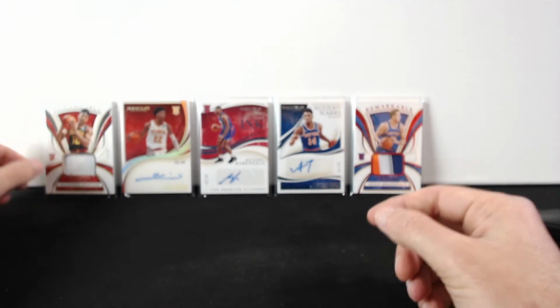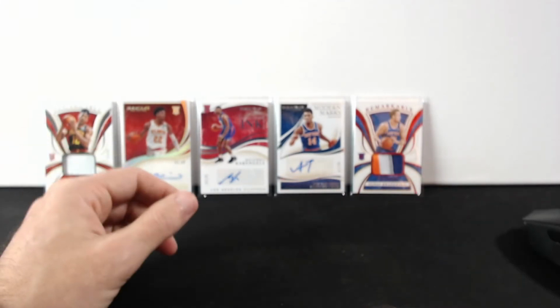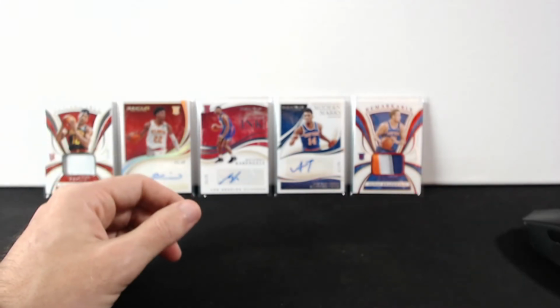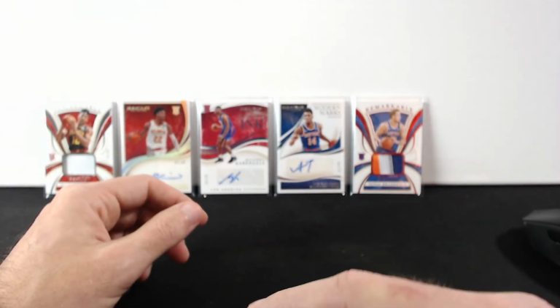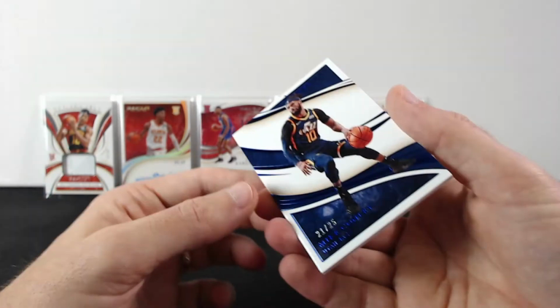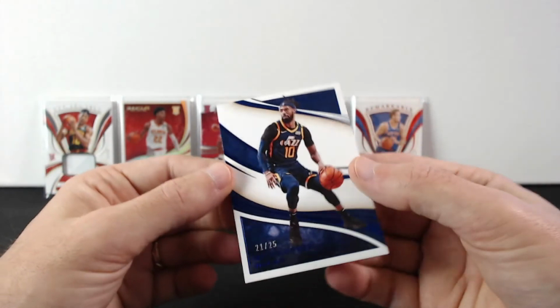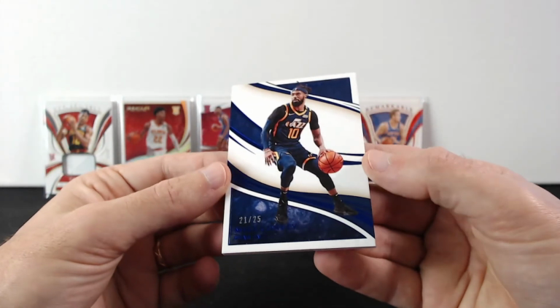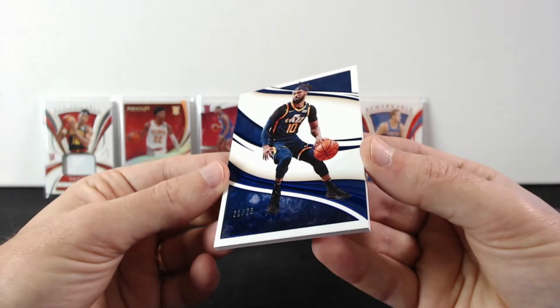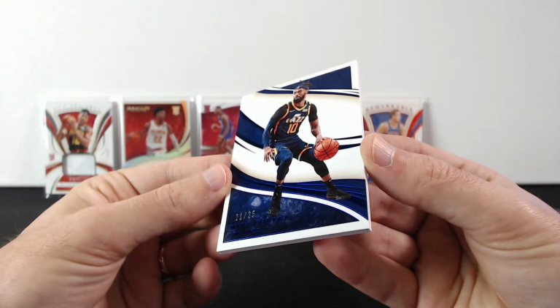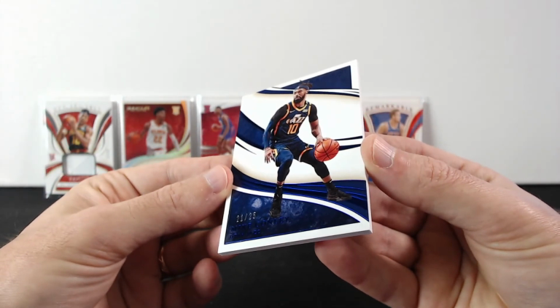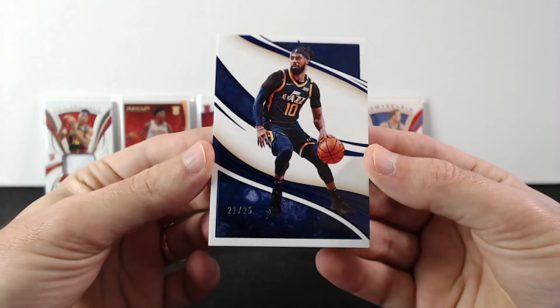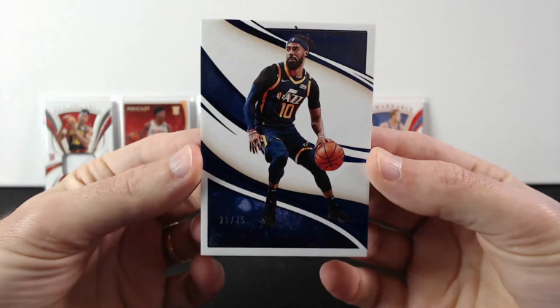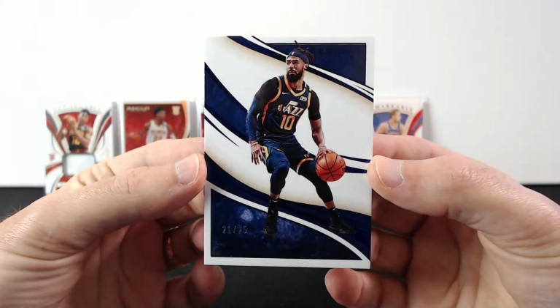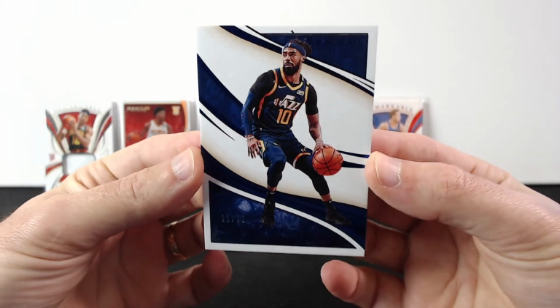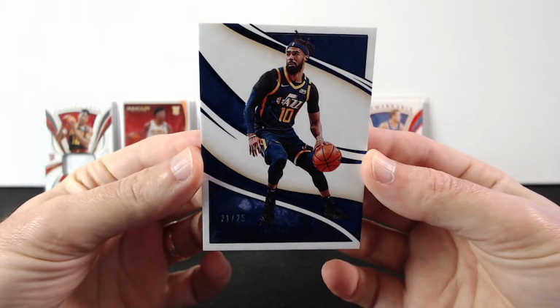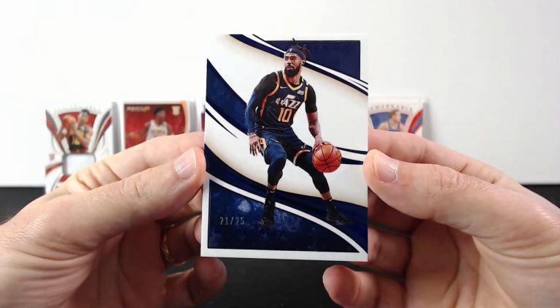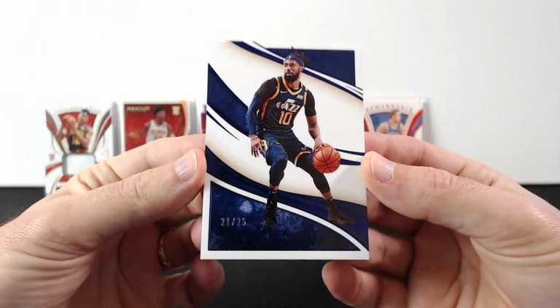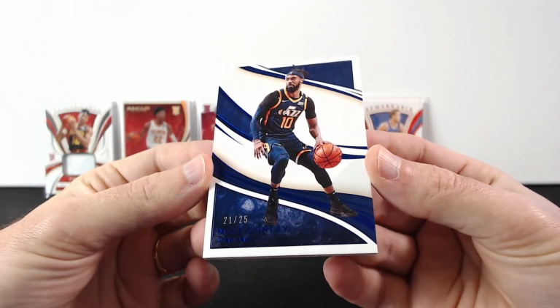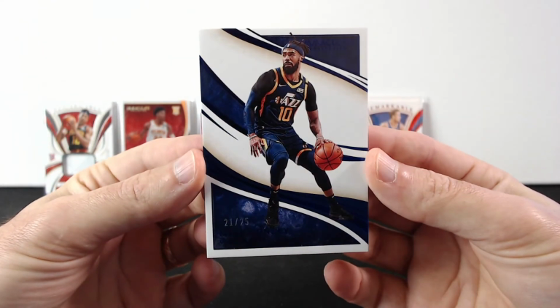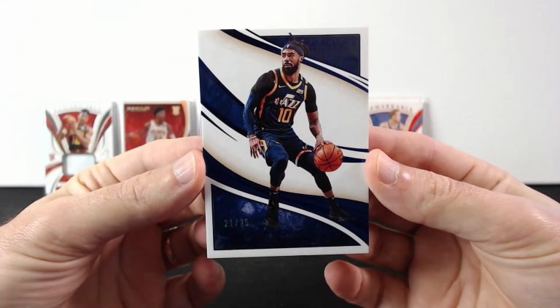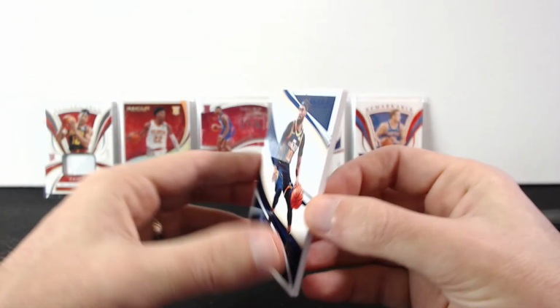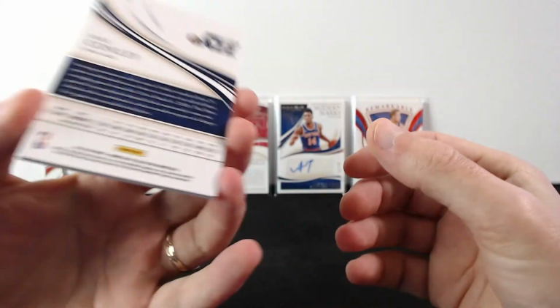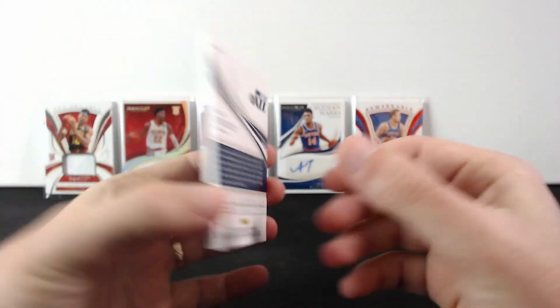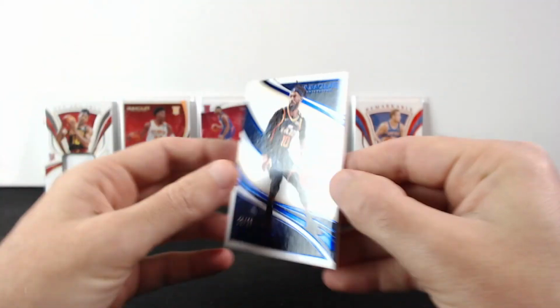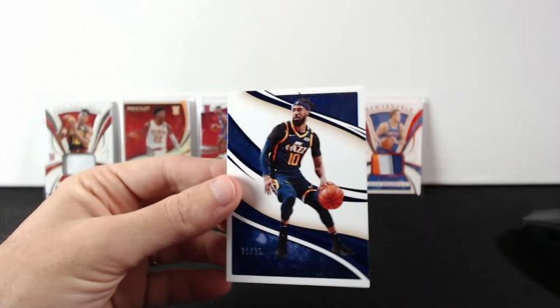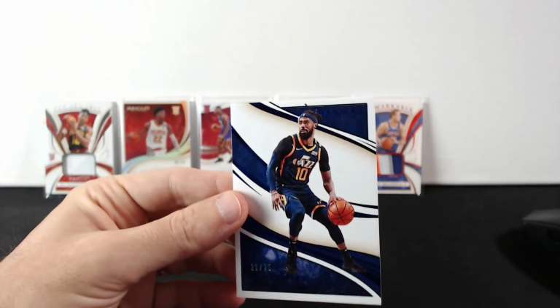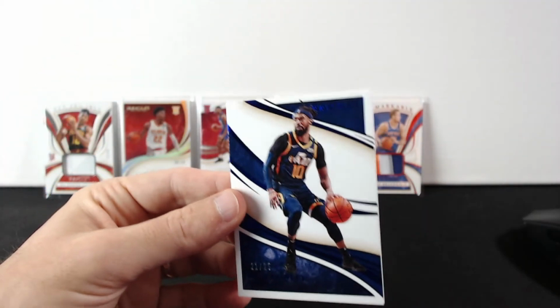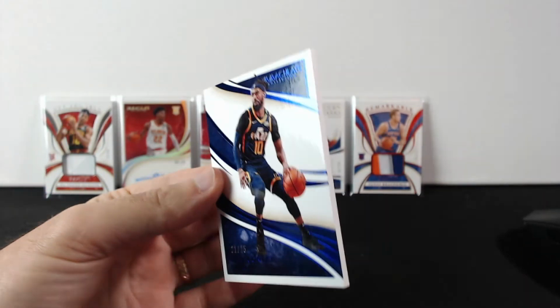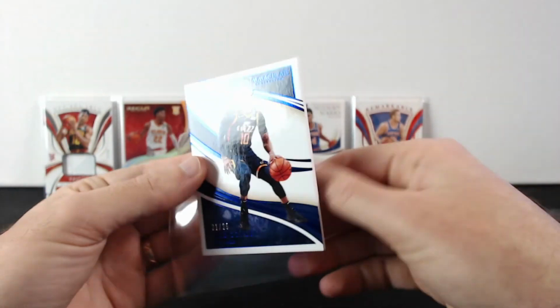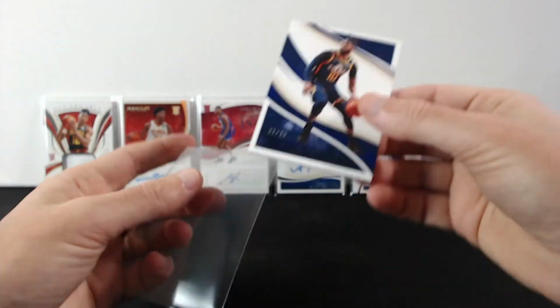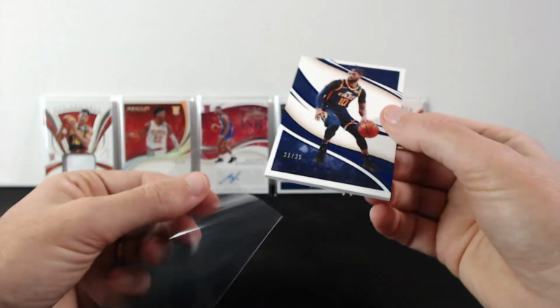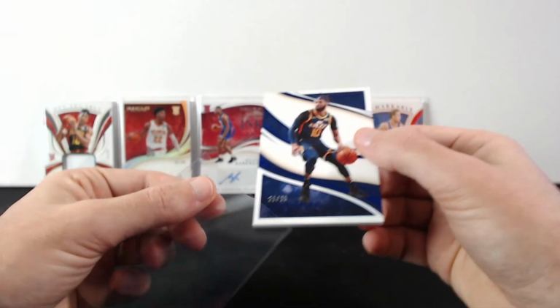And the last one is Mike Conley out of 25 from the Jazz. So there it goes — no Ja, no Zion, of course.